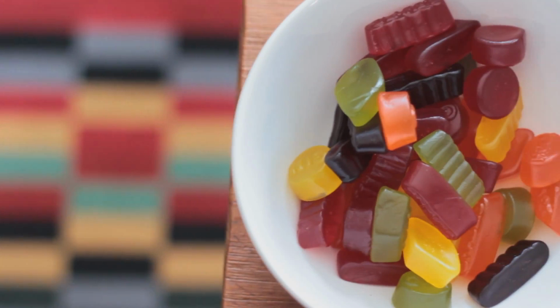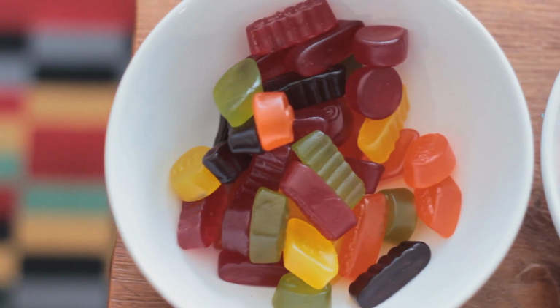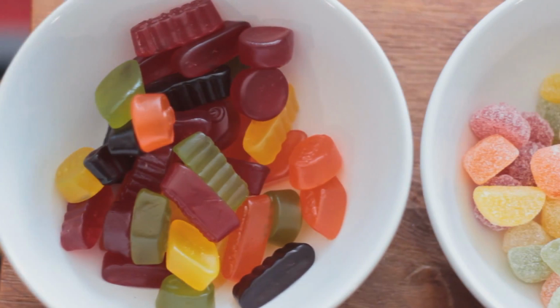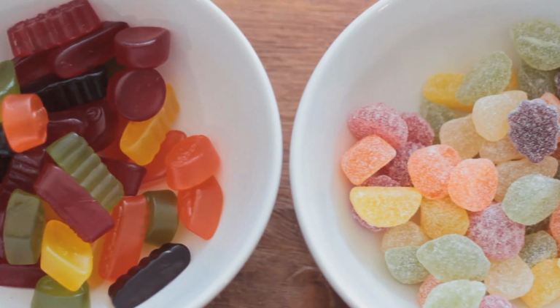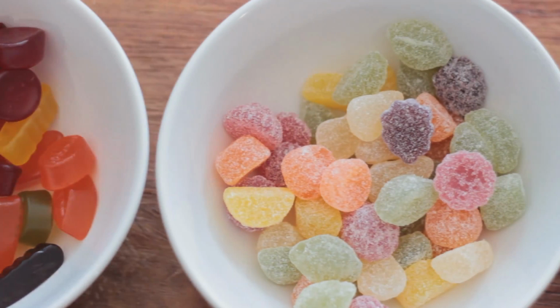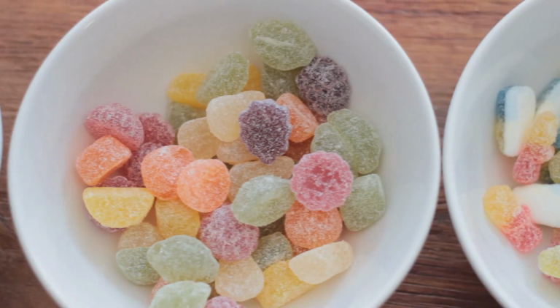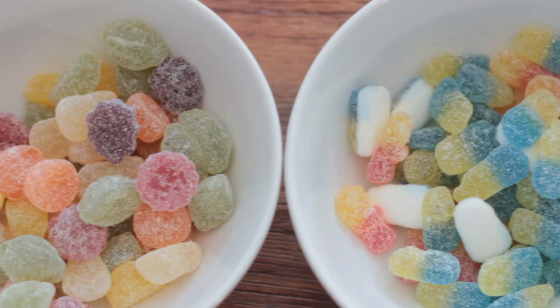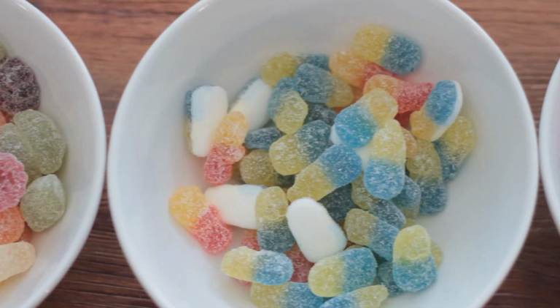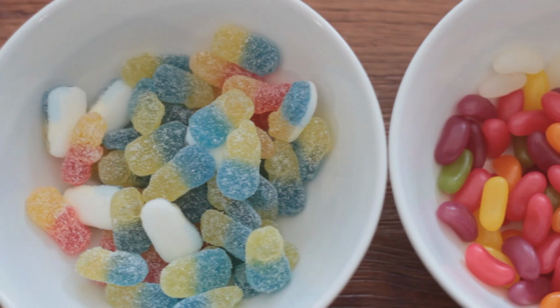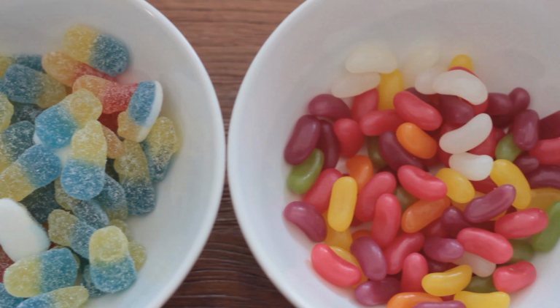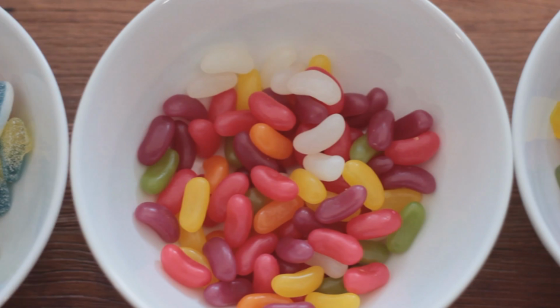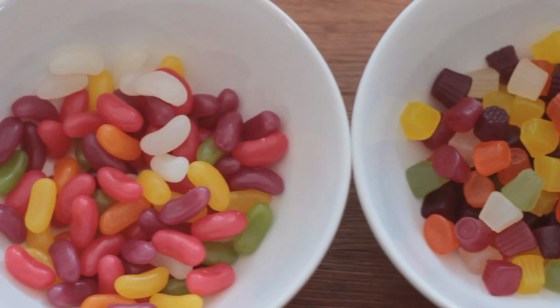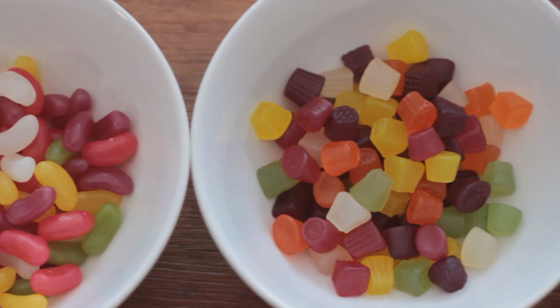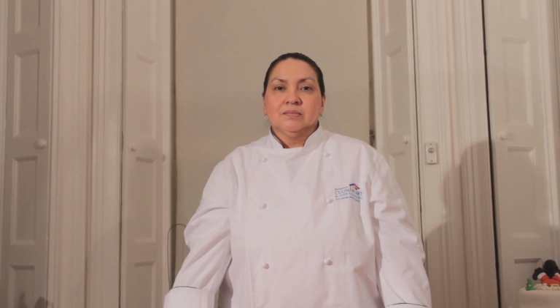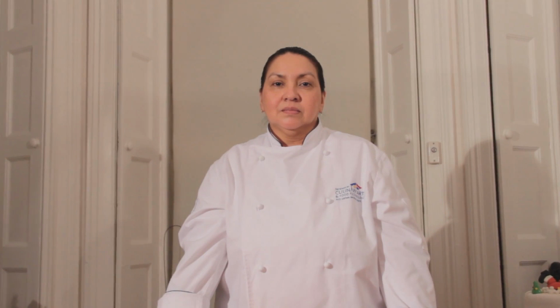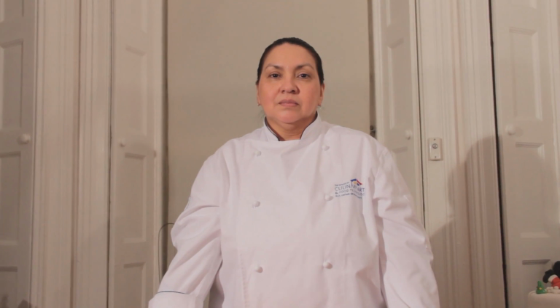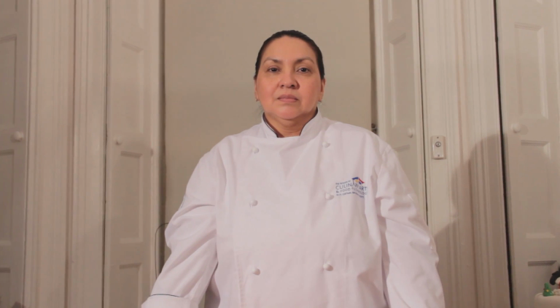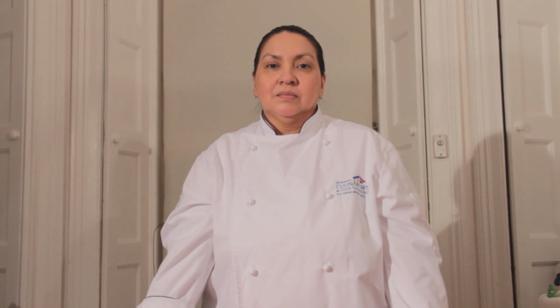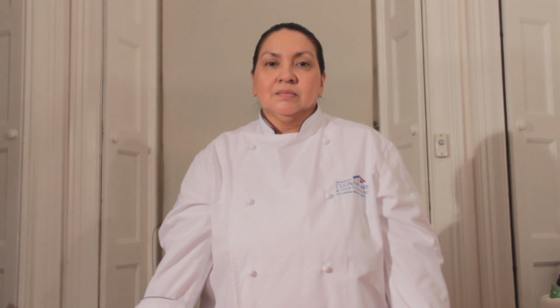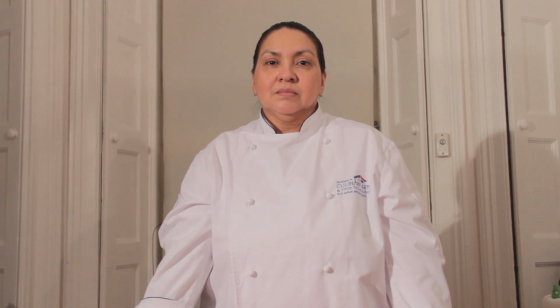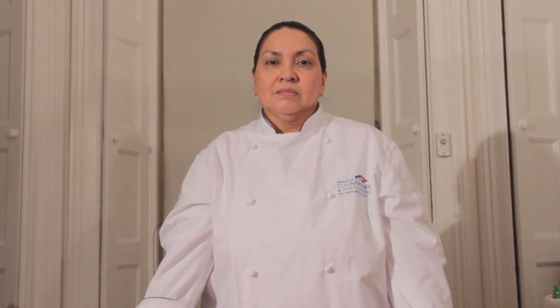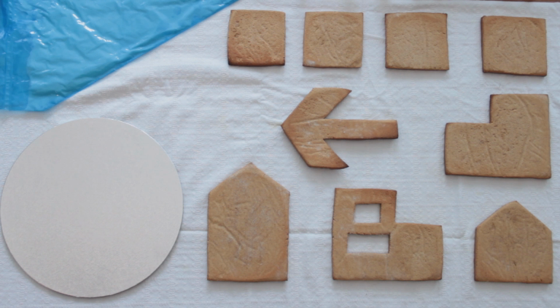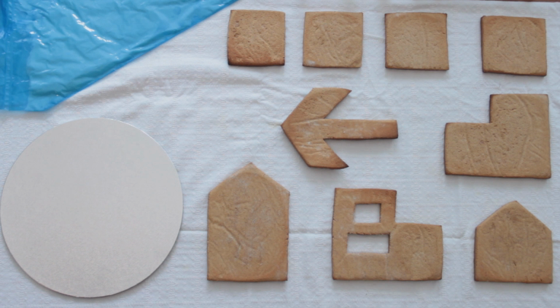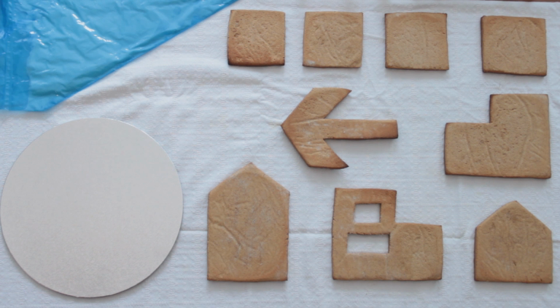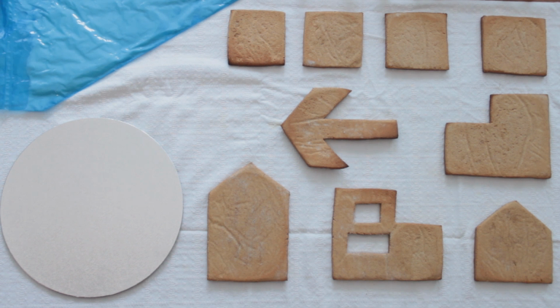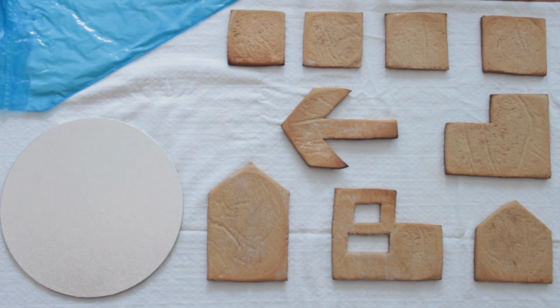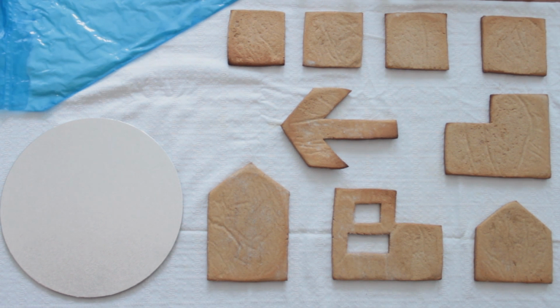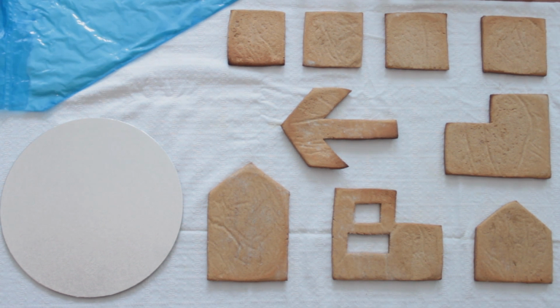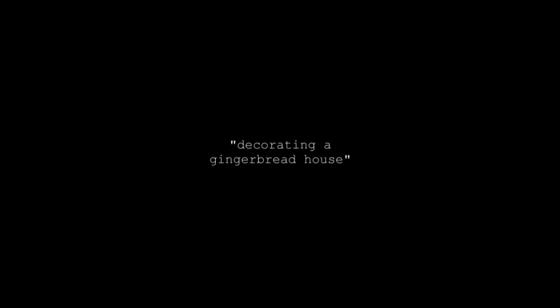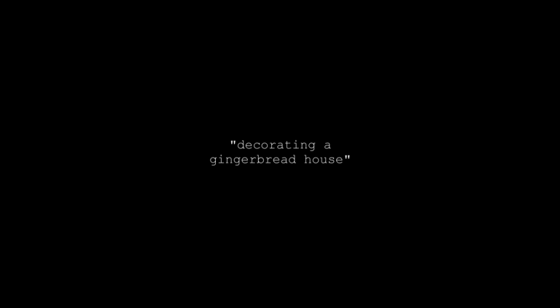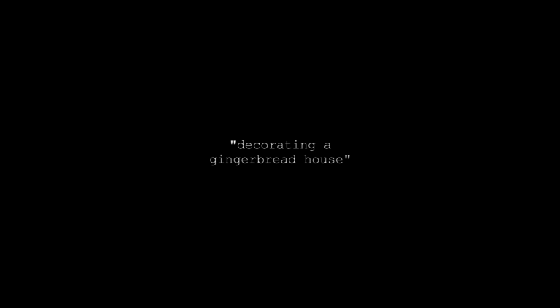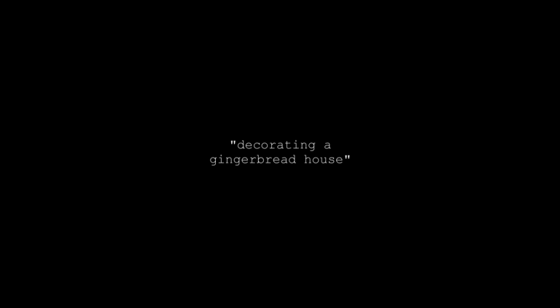Sweets, jellies, icing and of course gingerbread. This is pastry chef Brisaida Hernandez, and she will be taking us through the meticulous and delicate process of decorating a gingerbread house.